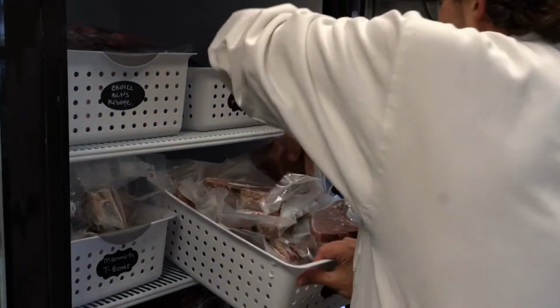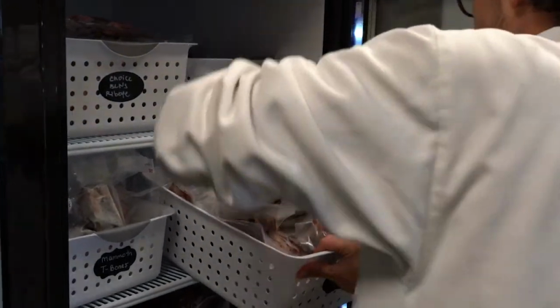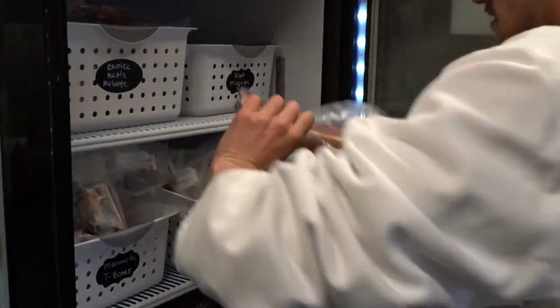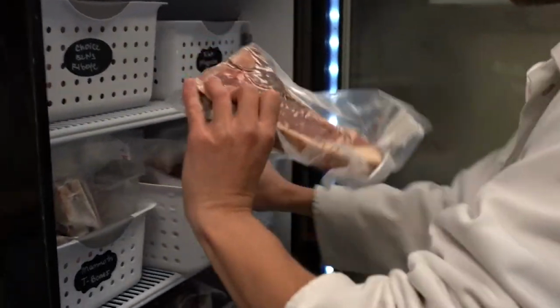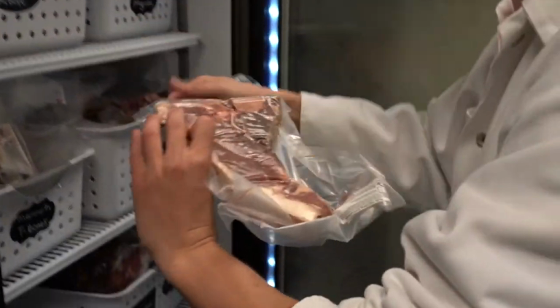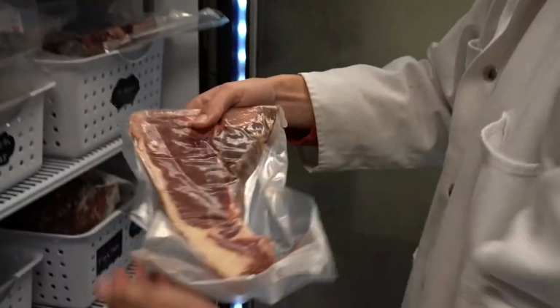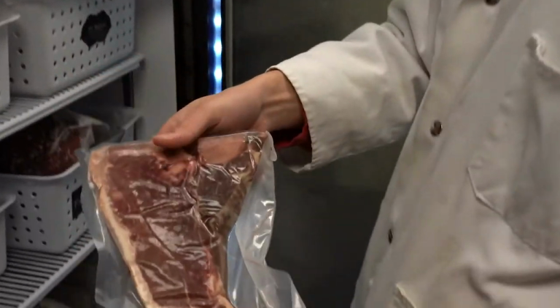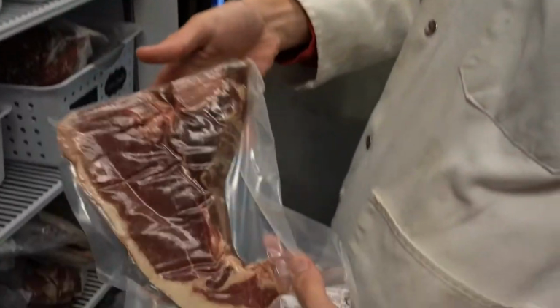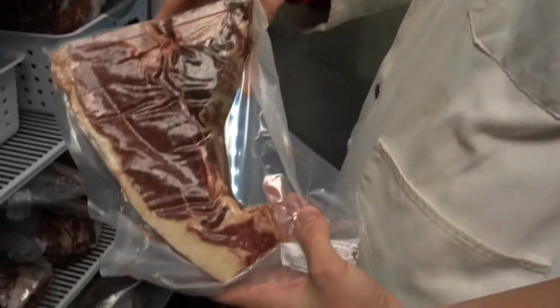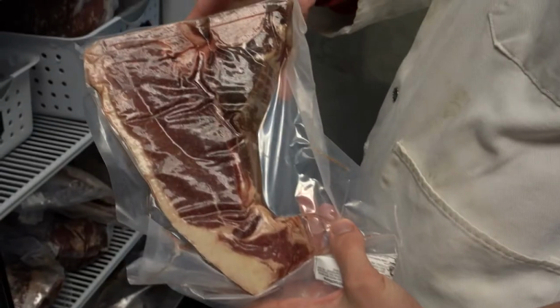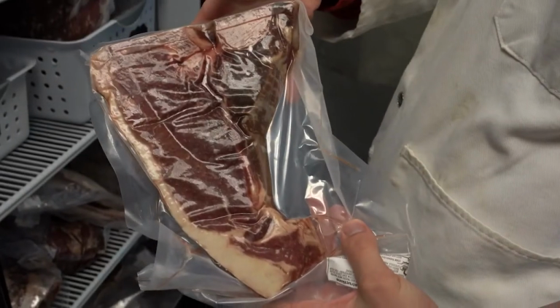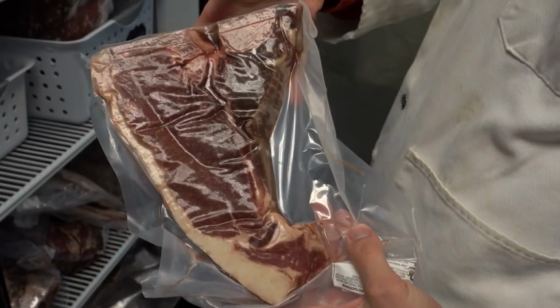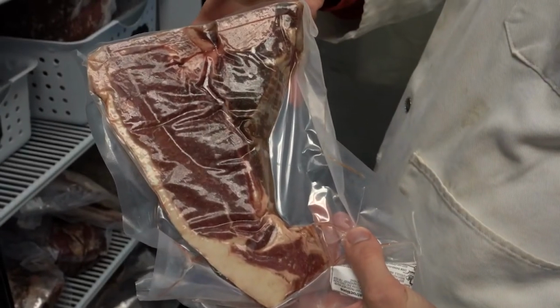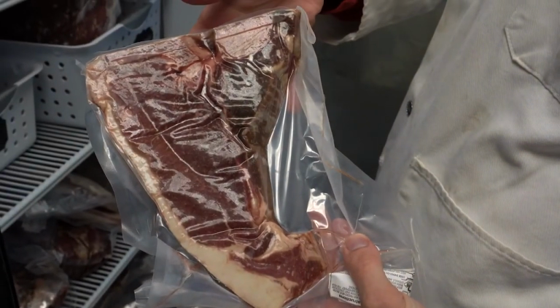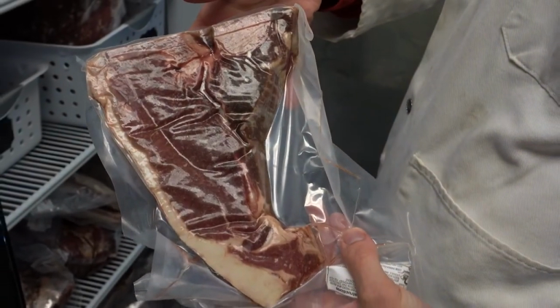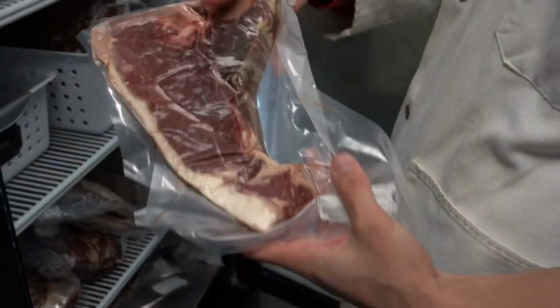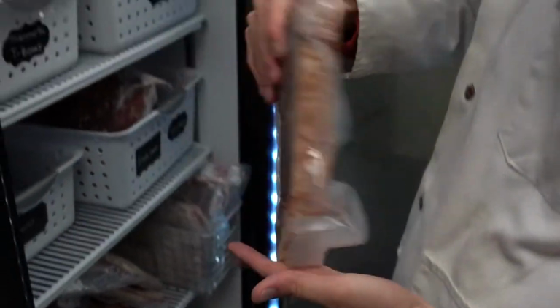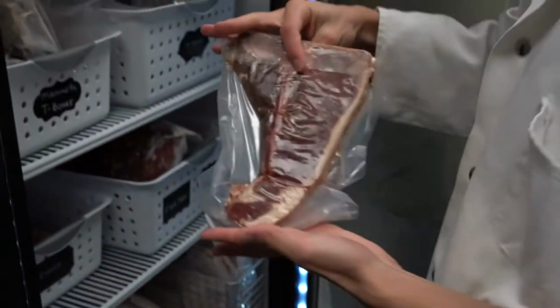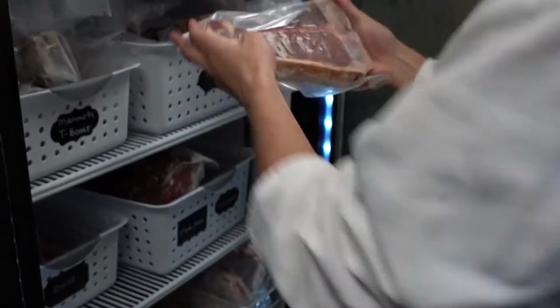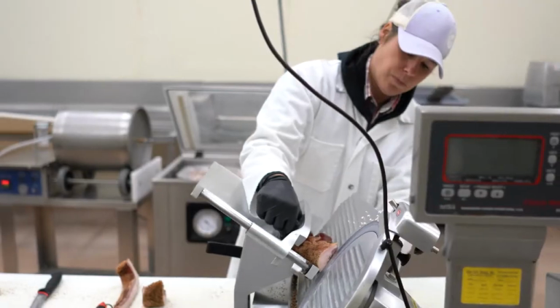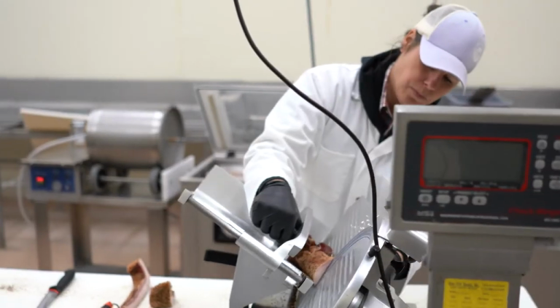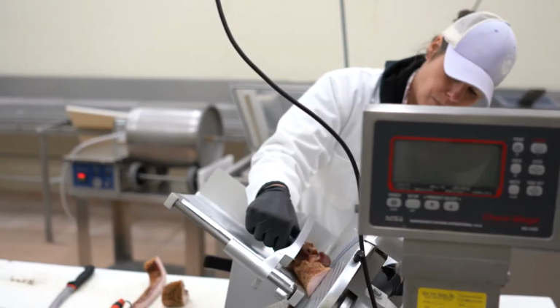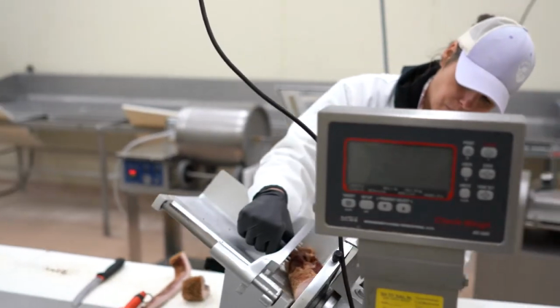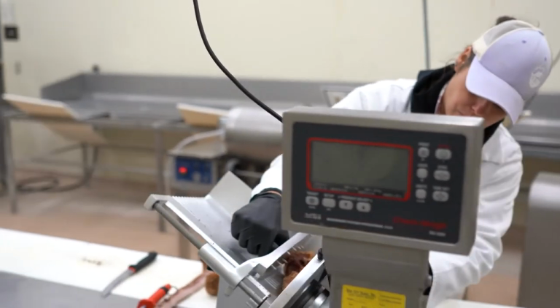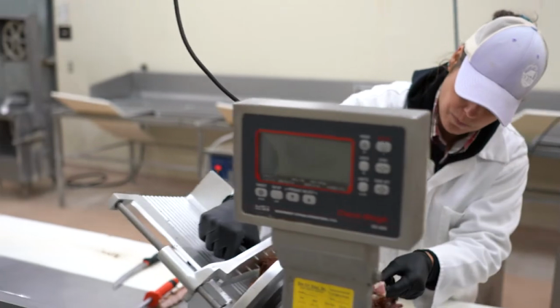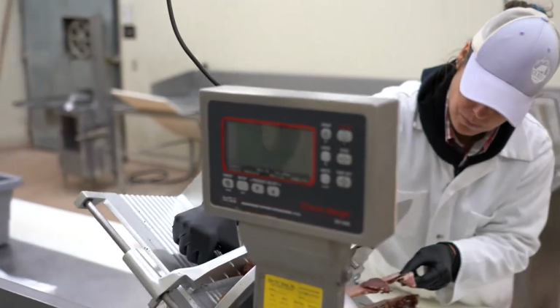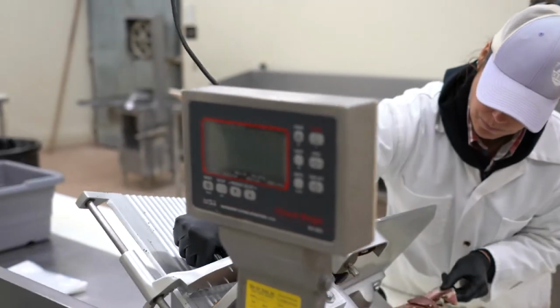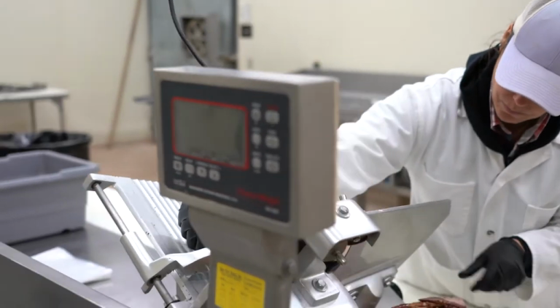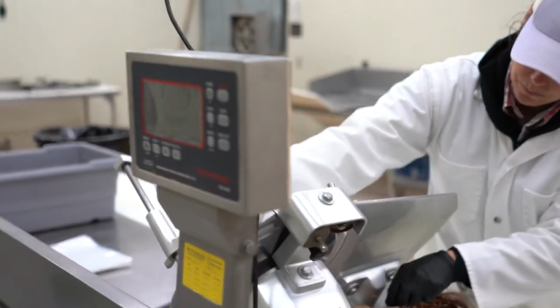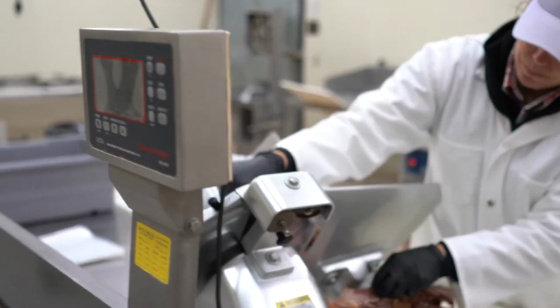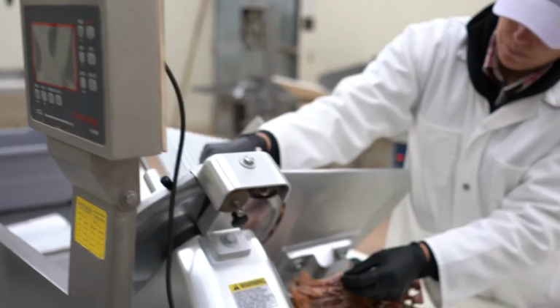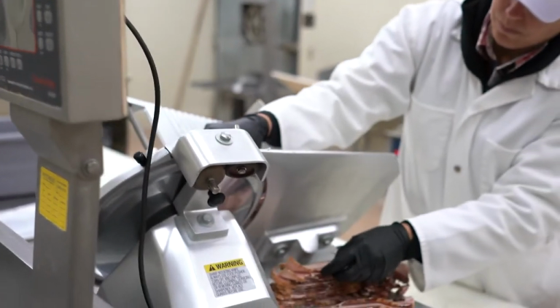Even people who are used to having beef processed don't always get all the cuts back — there's a lot of putting certain cuts into trim and grinding it for hamburger.